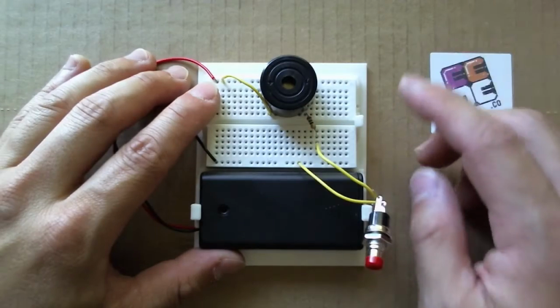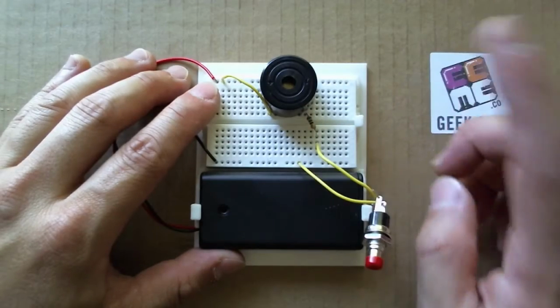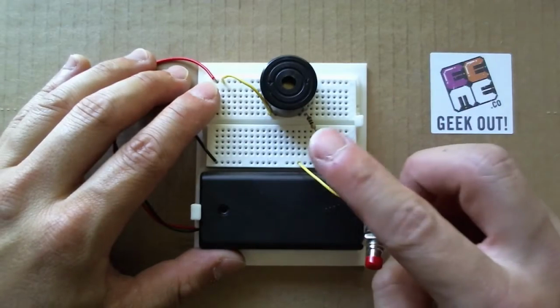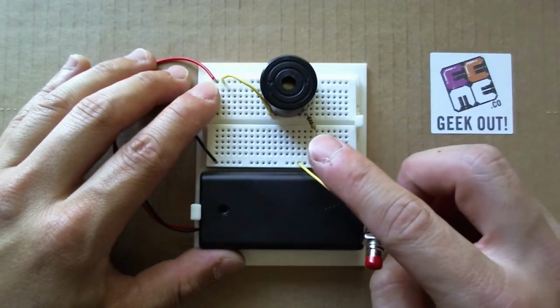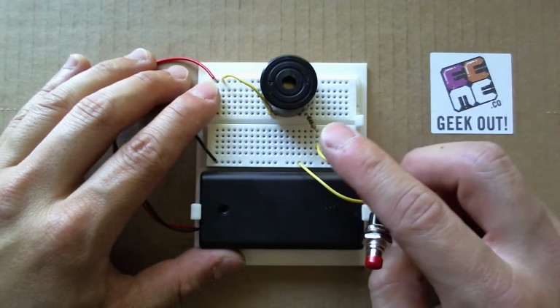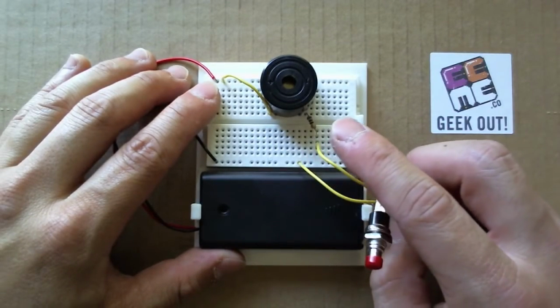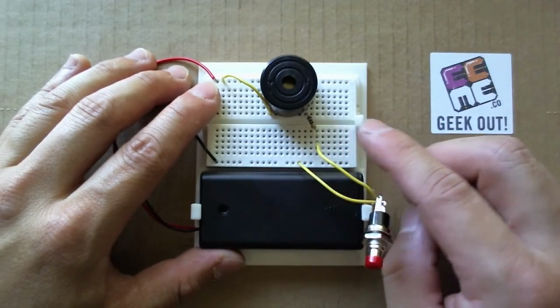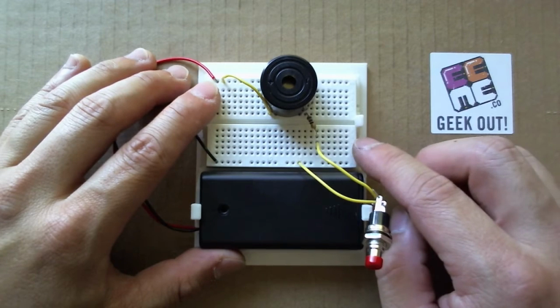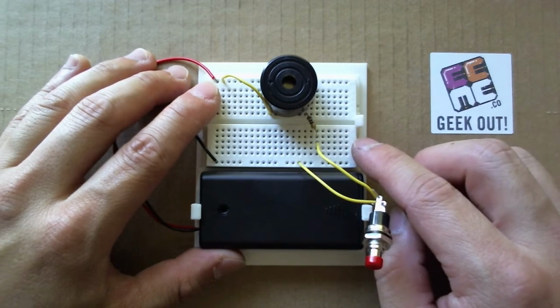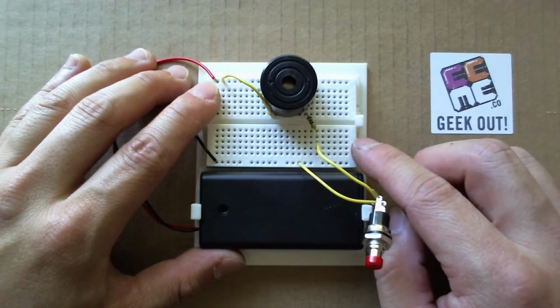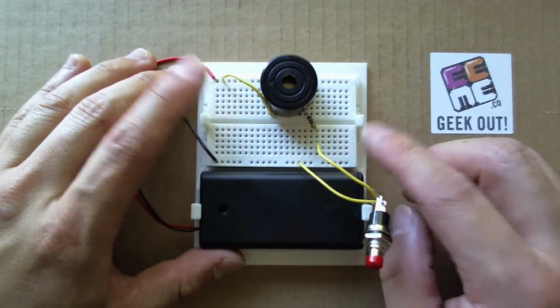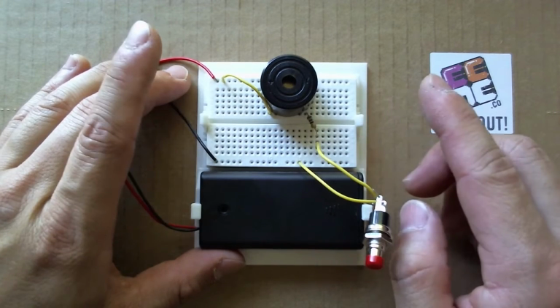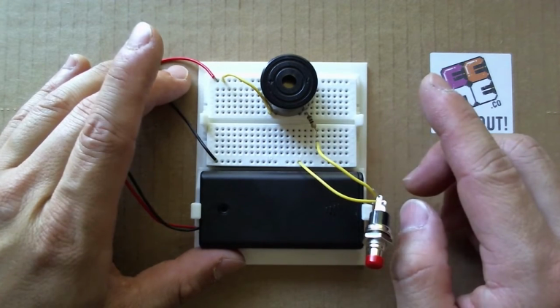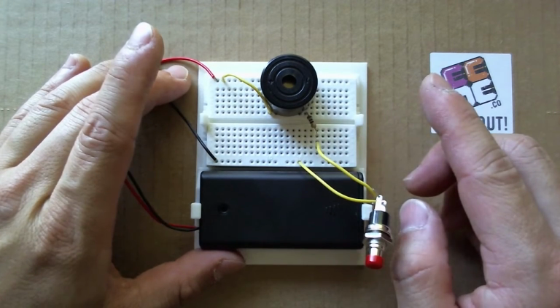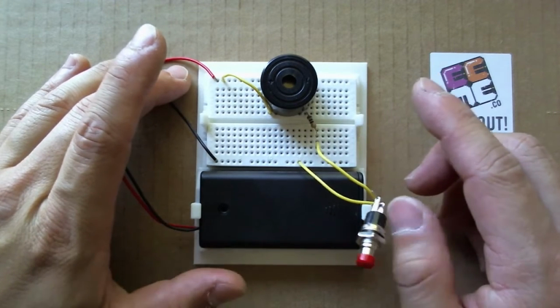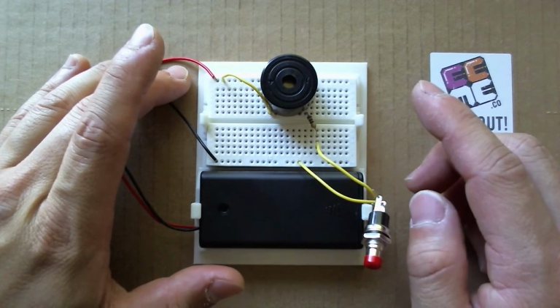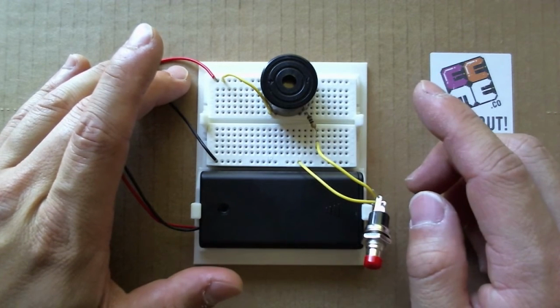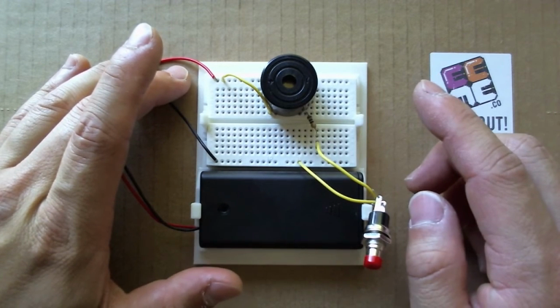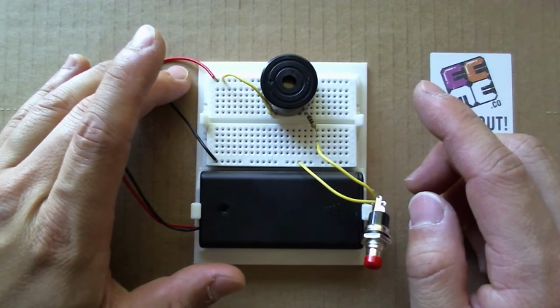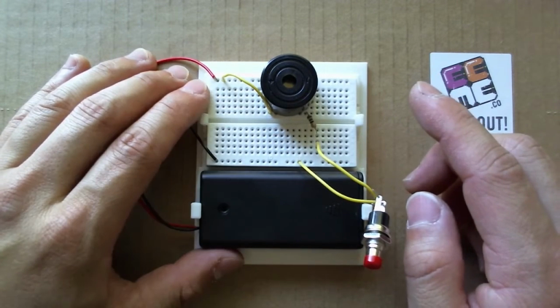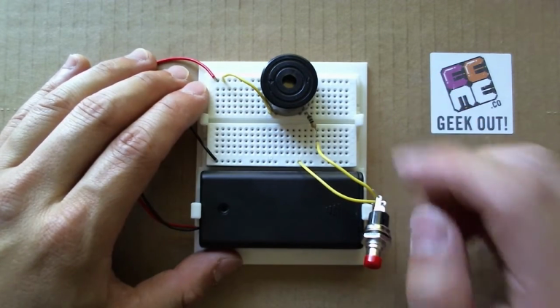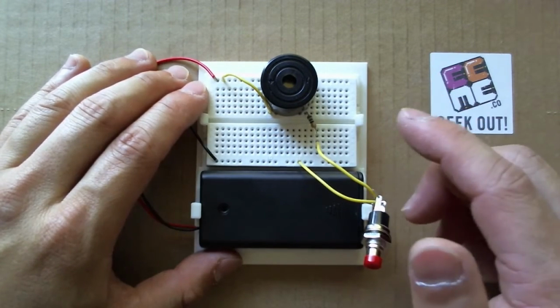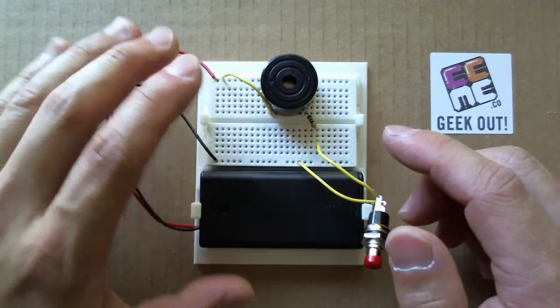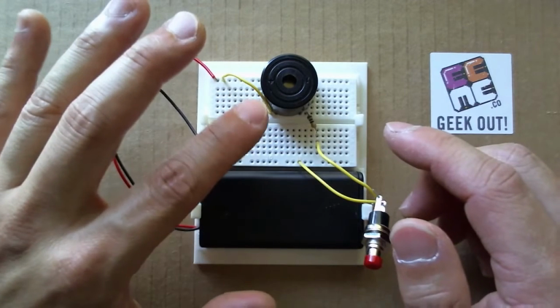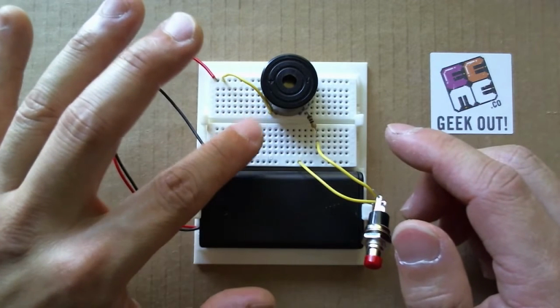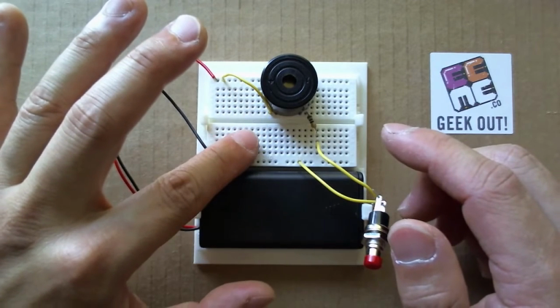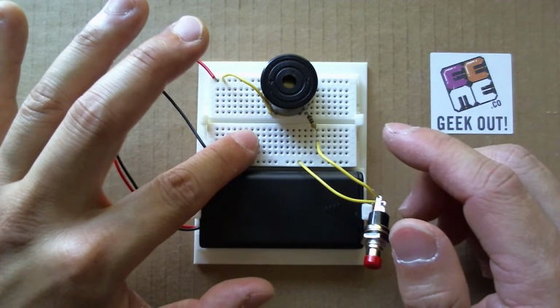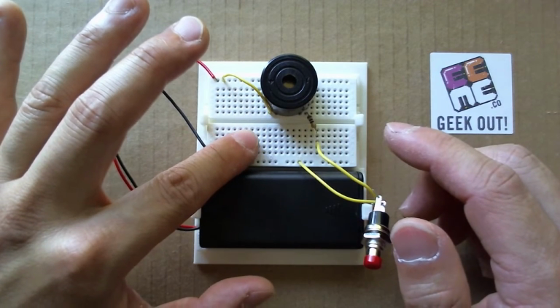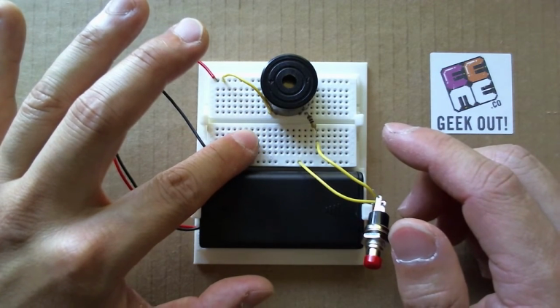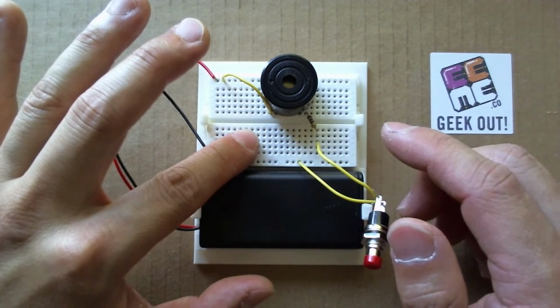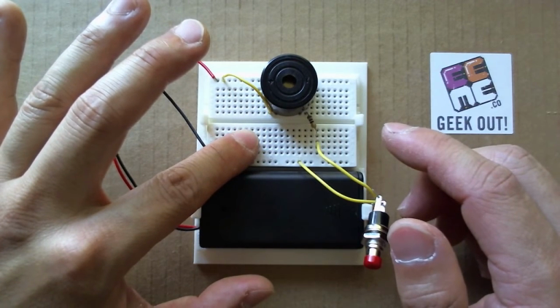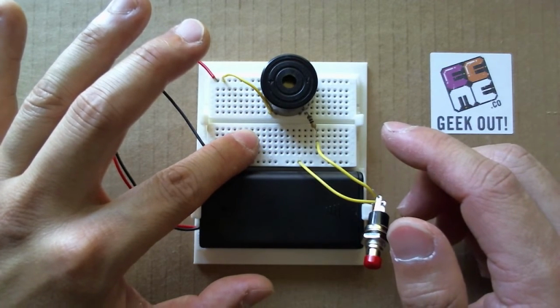Using the components from our electronic kits, you can actually build a number of other things outside of what we specify. Specifically, what we have here is an audio Morse code generator.